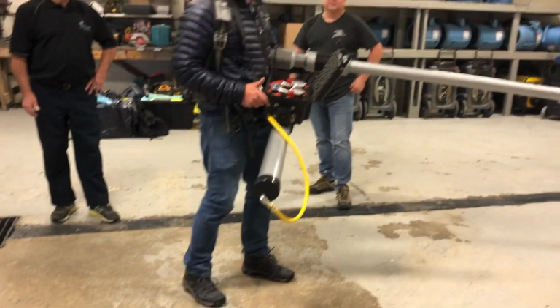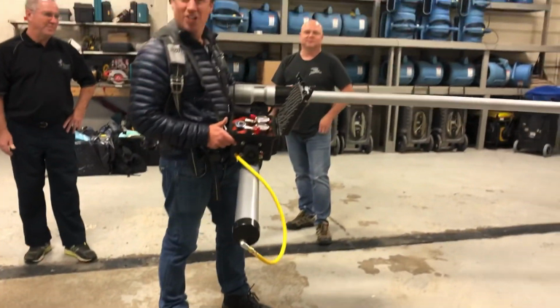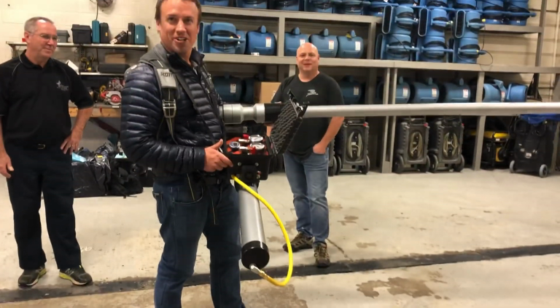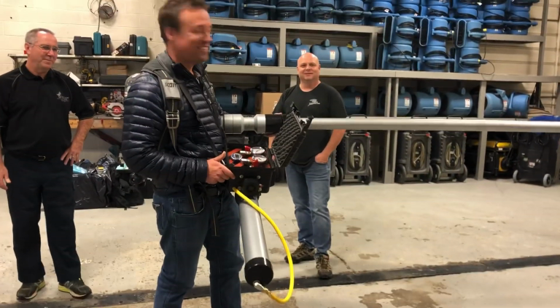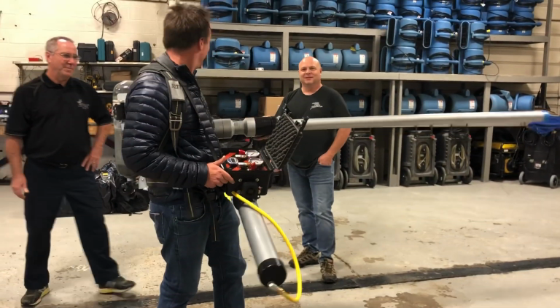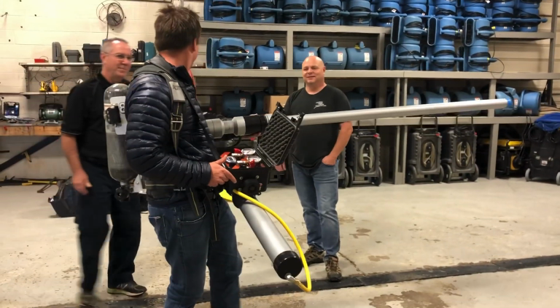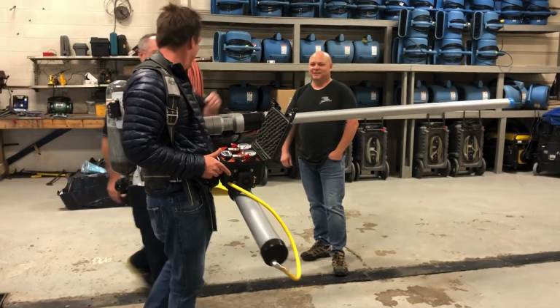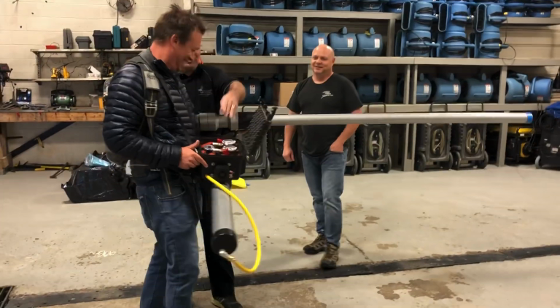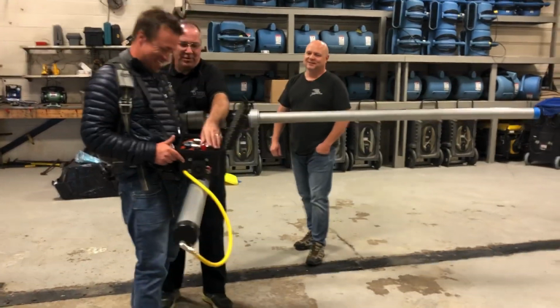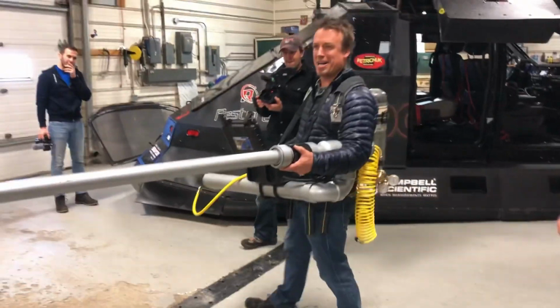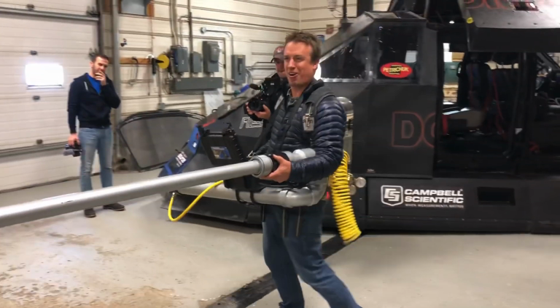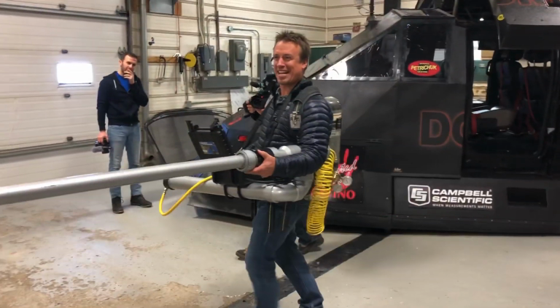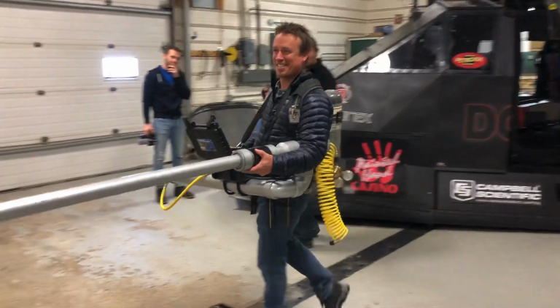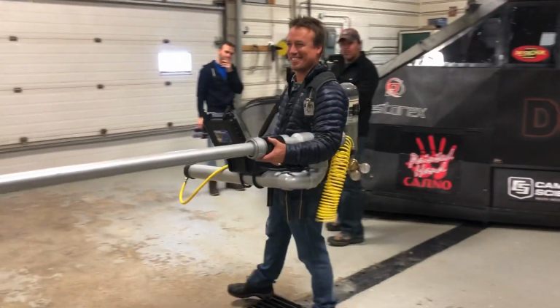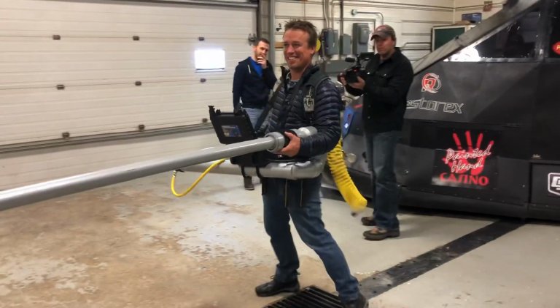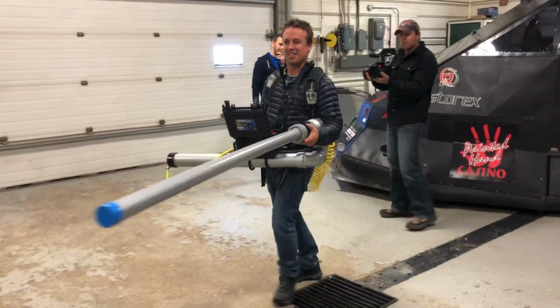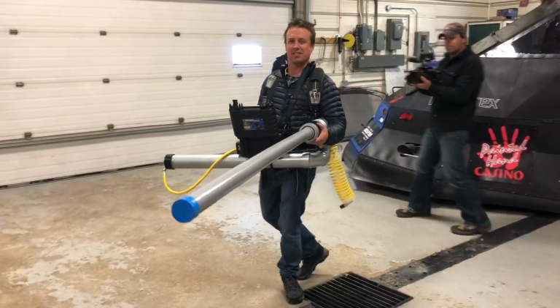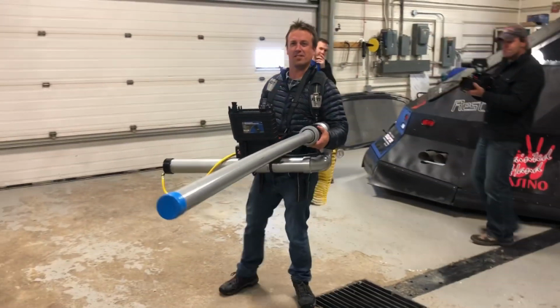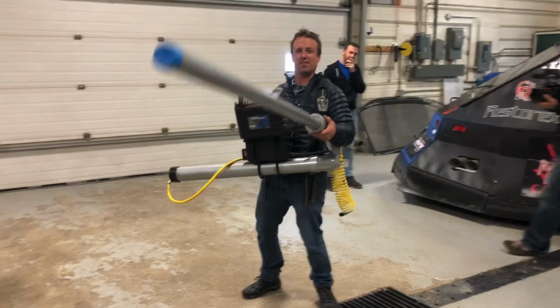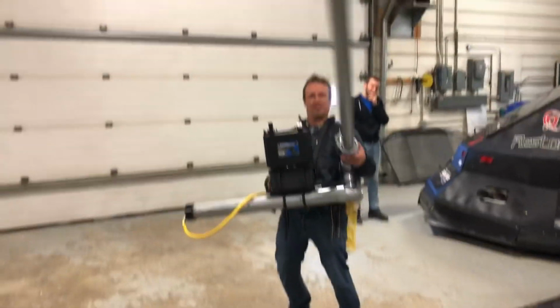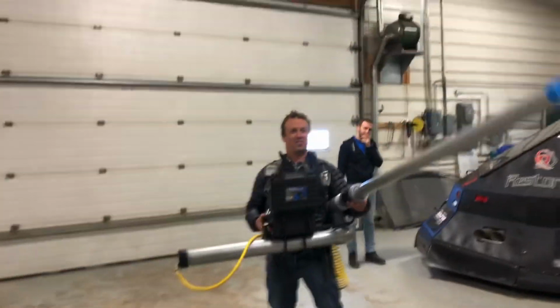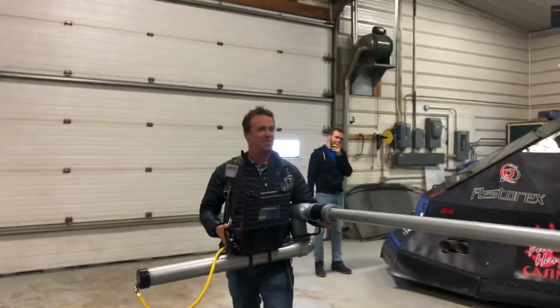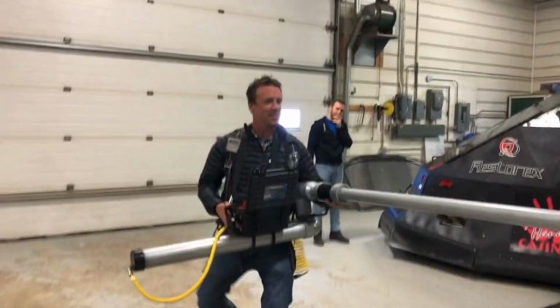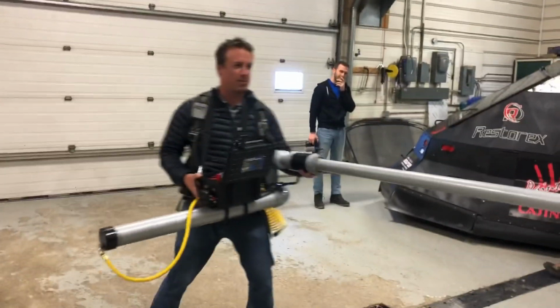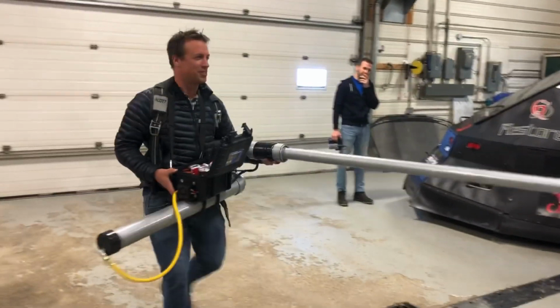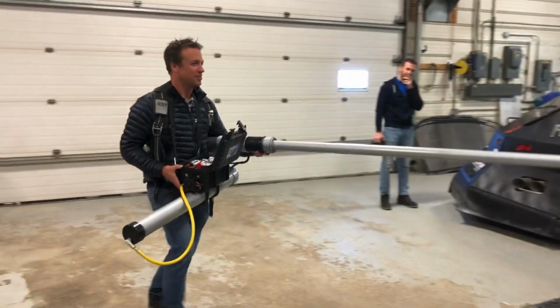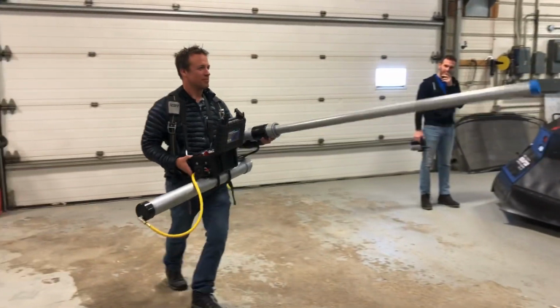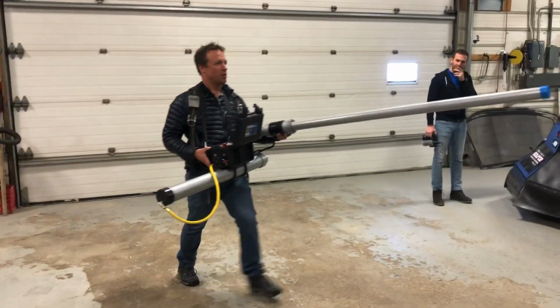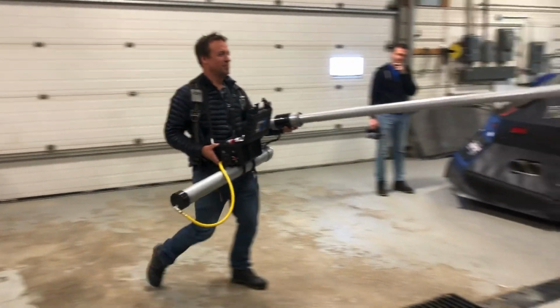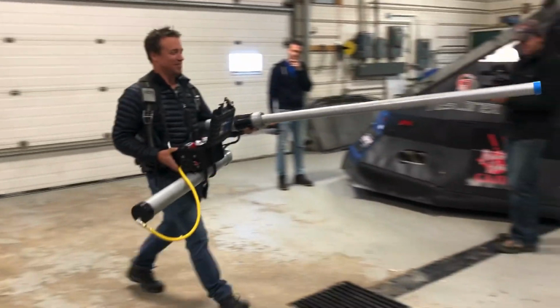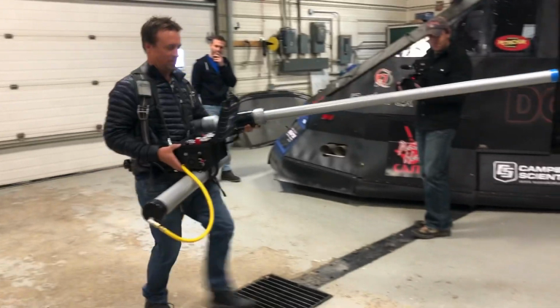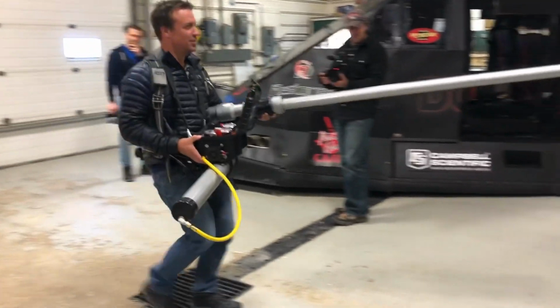And then you let it rip. How do you launch, Curtis? Run! Give me 30 seconds. It's pretty mobile, too. Very mobile. Yeah, she's pretty light.